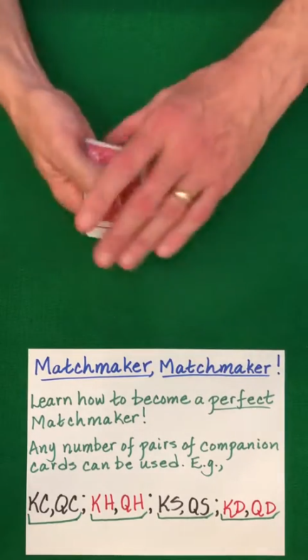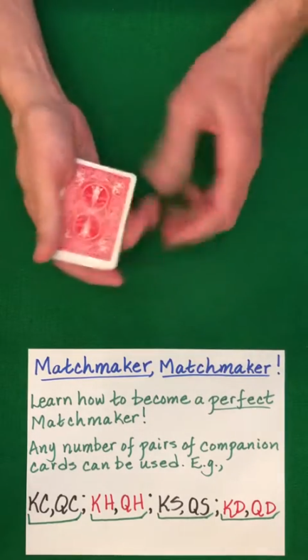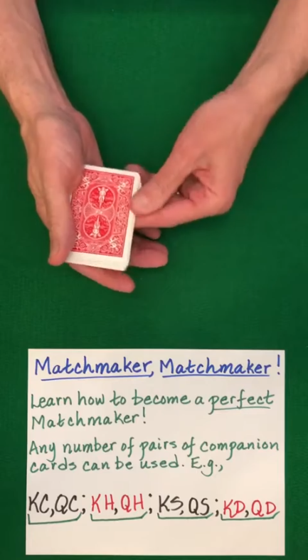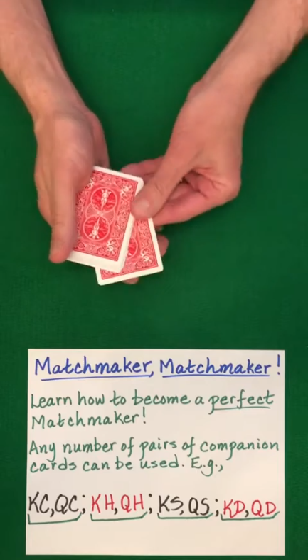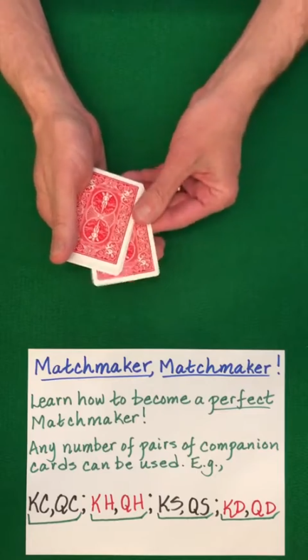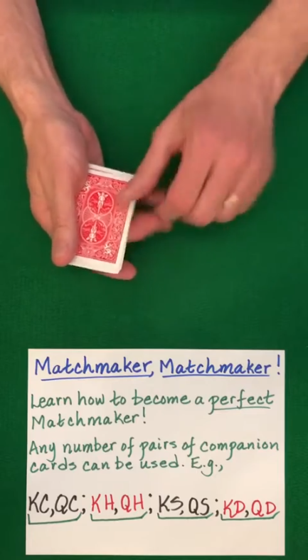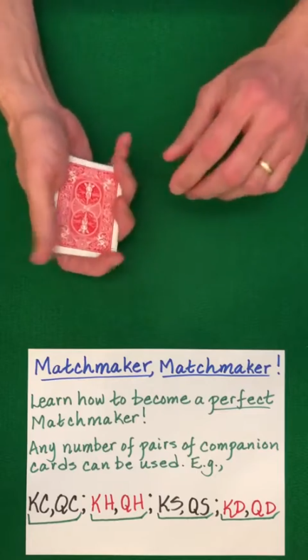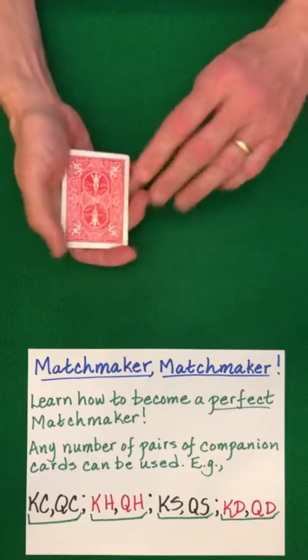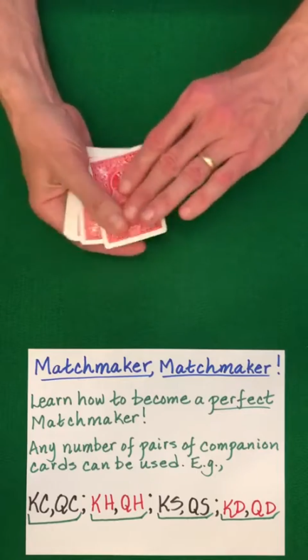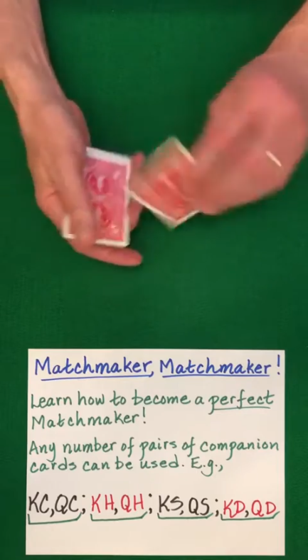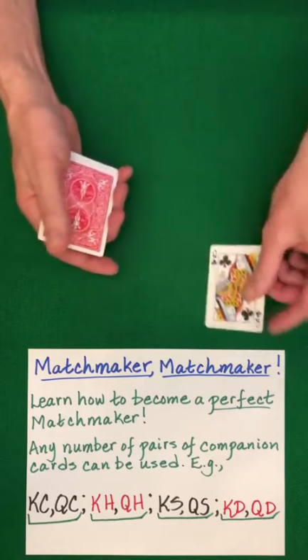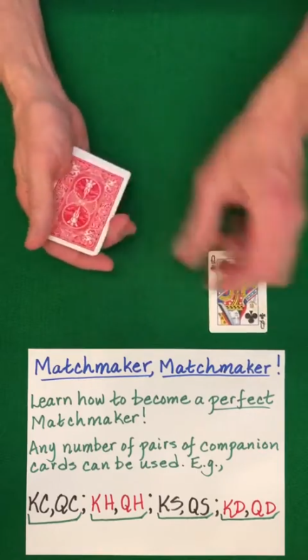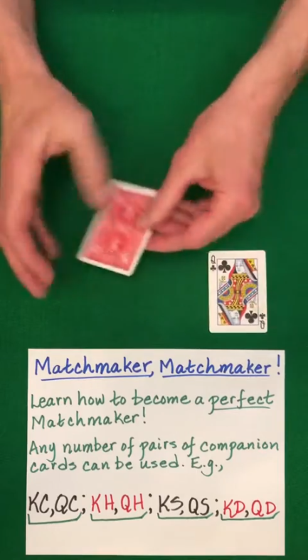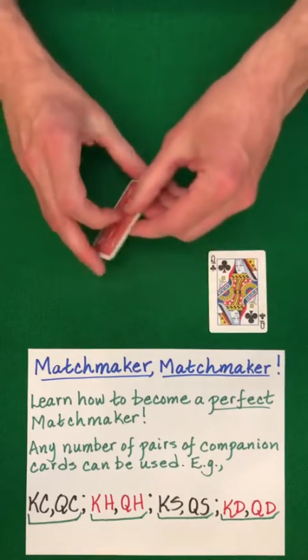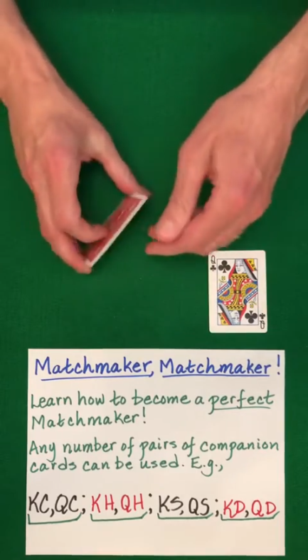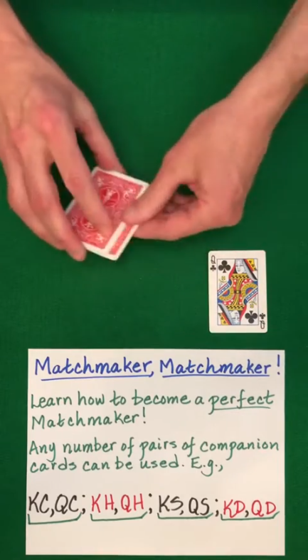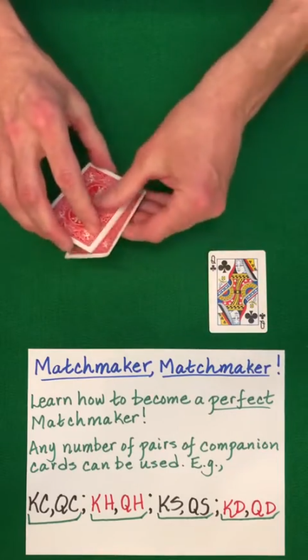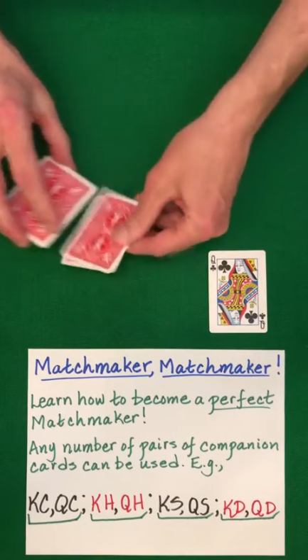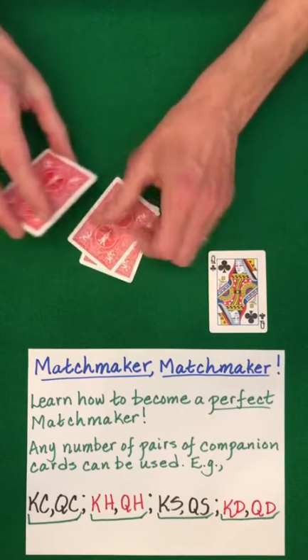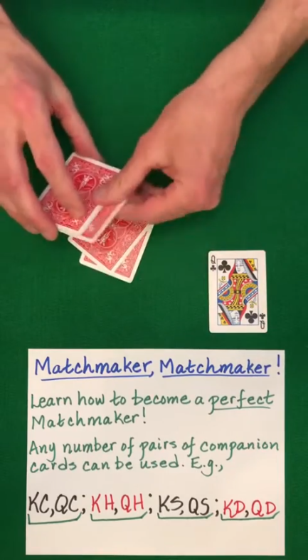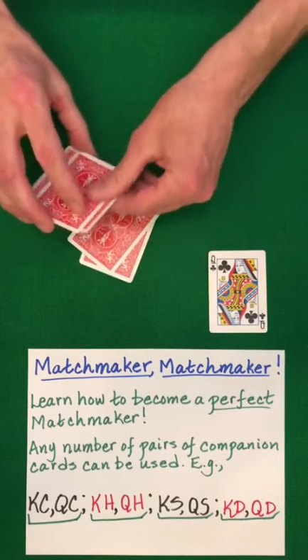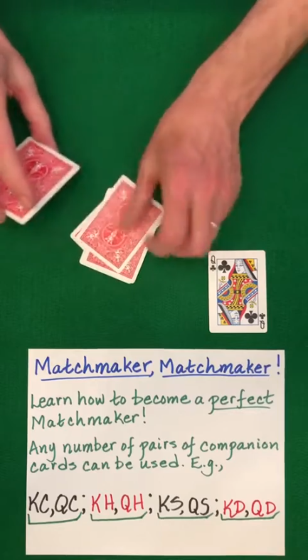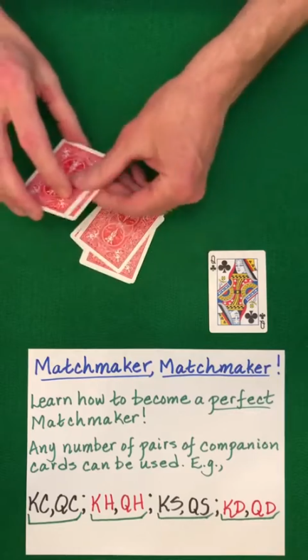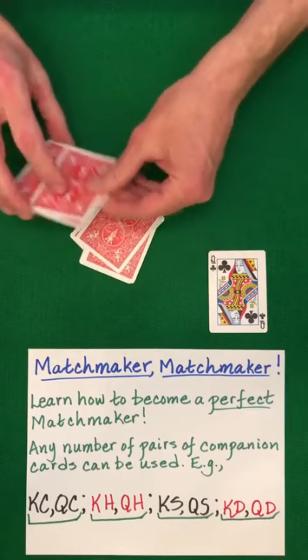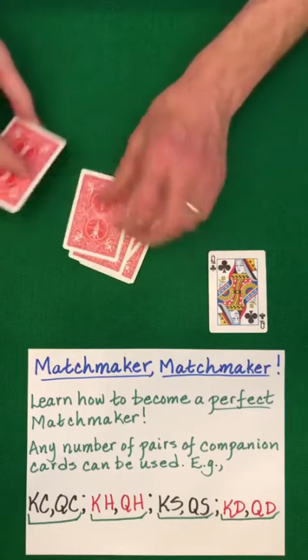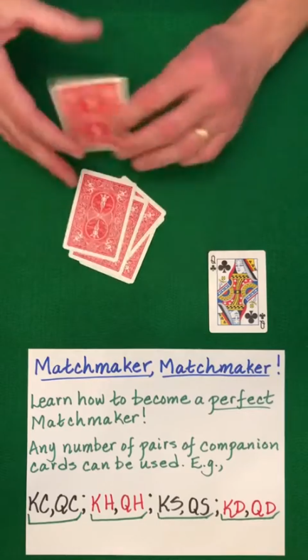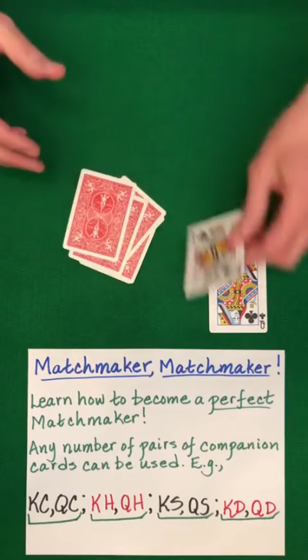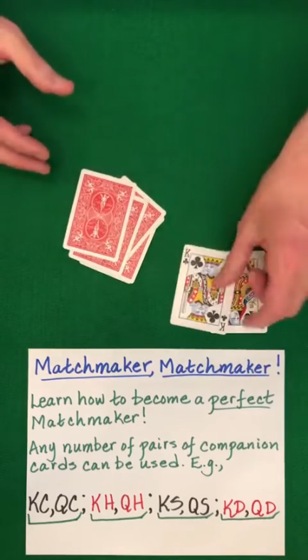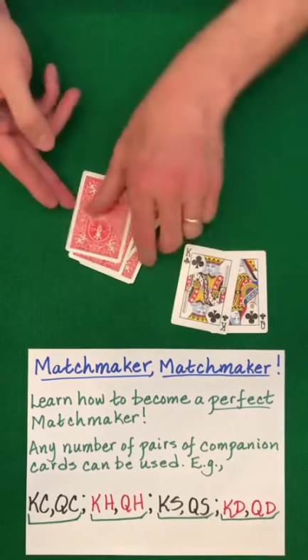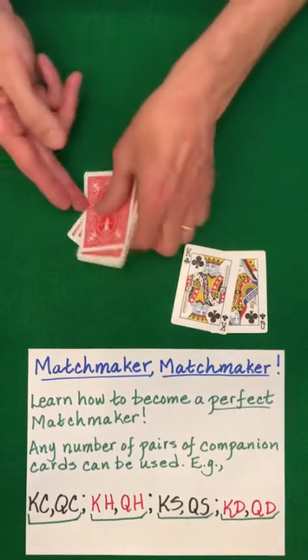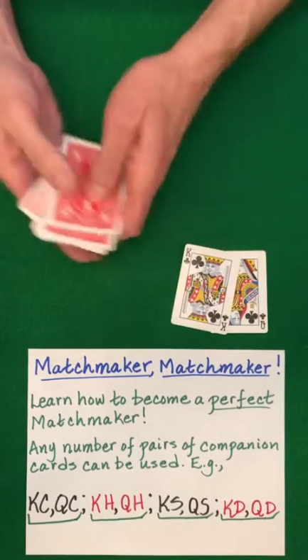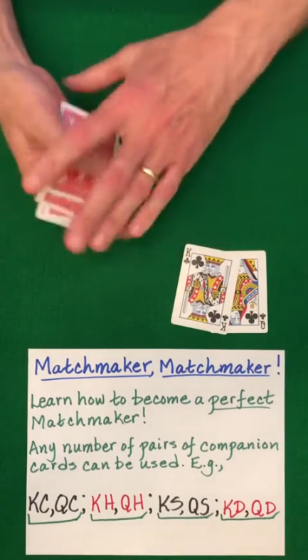You're free to choose the bottom card or the top. Let's go with the top this time. Klondike shuffle the cards until only one remains in your hand. Oh, we got one!